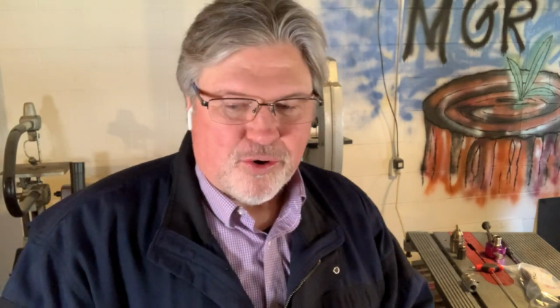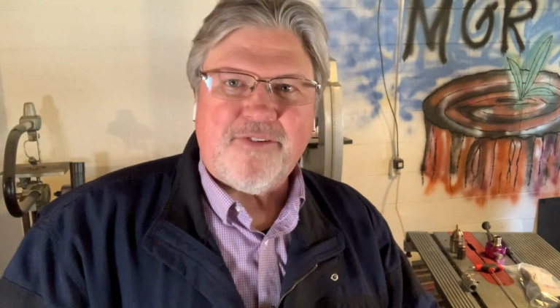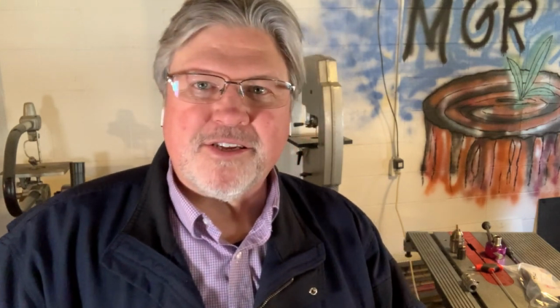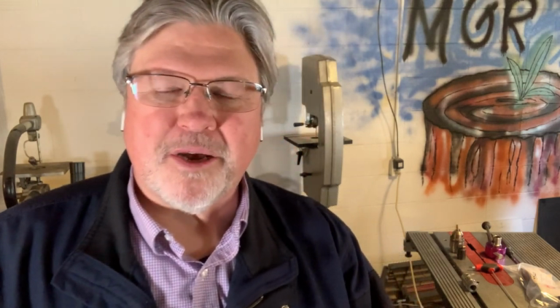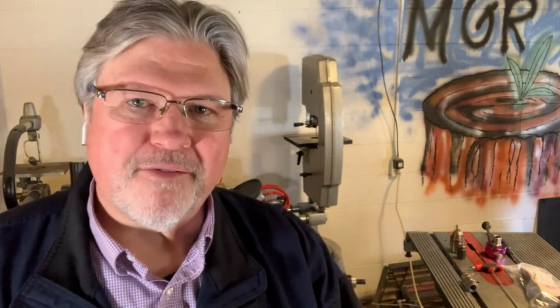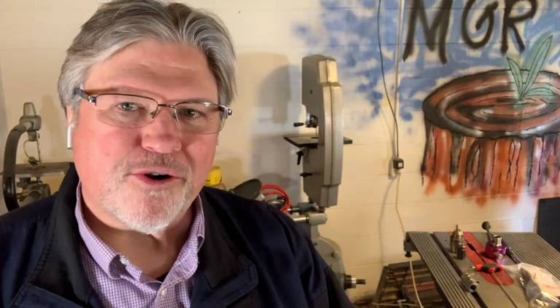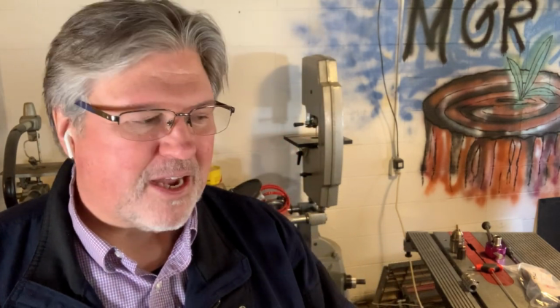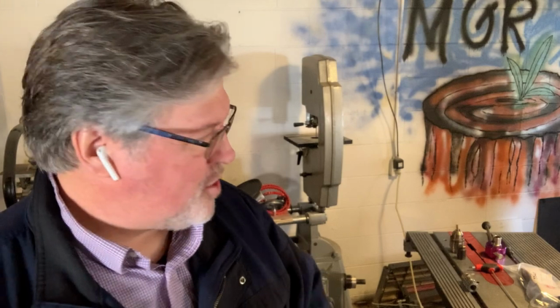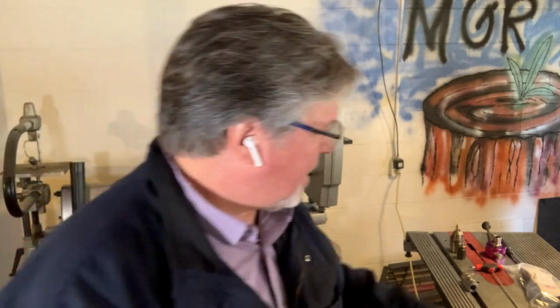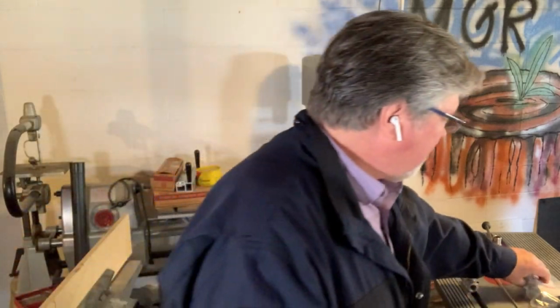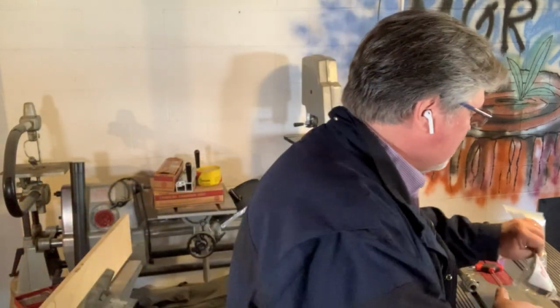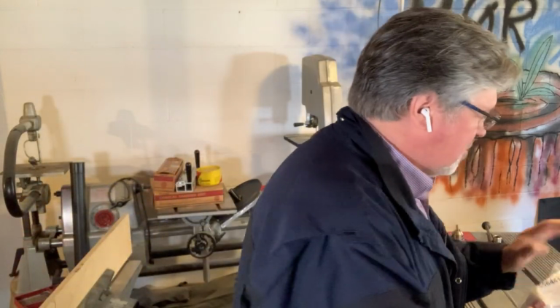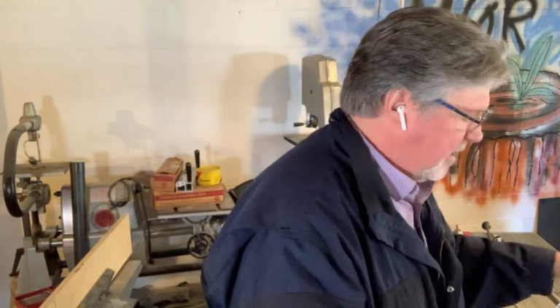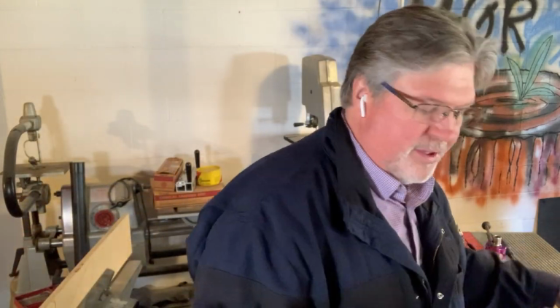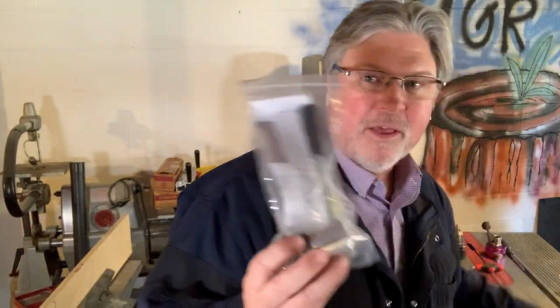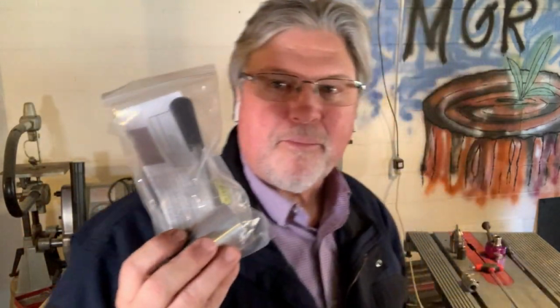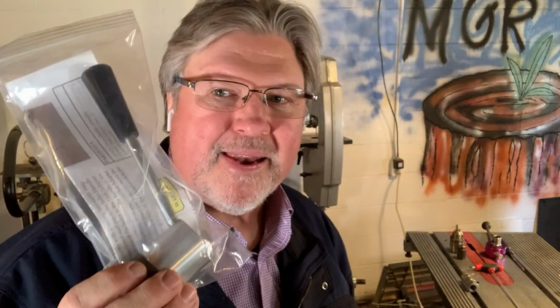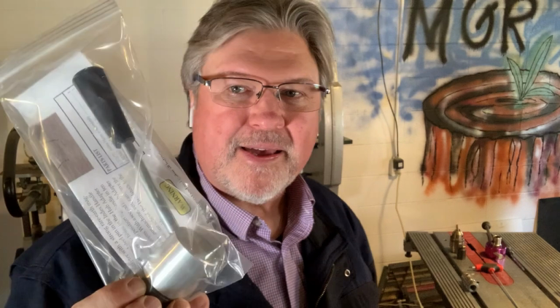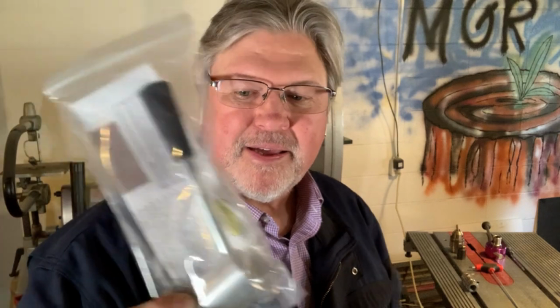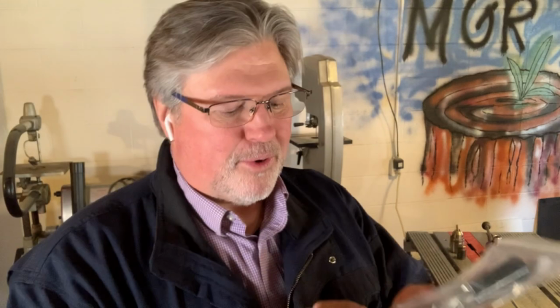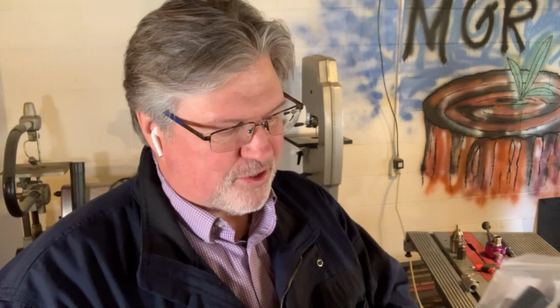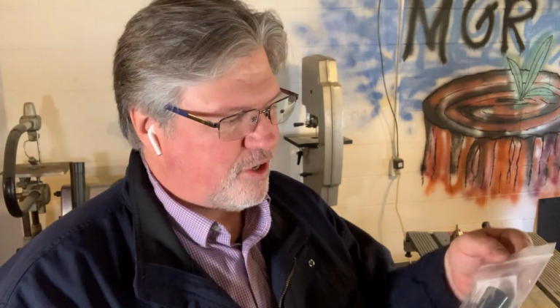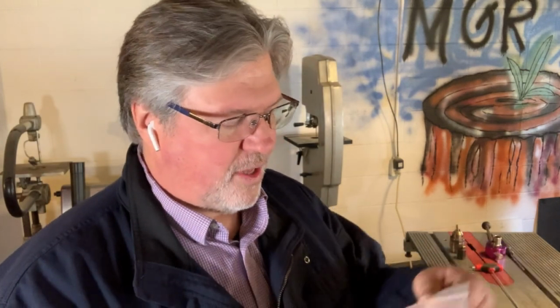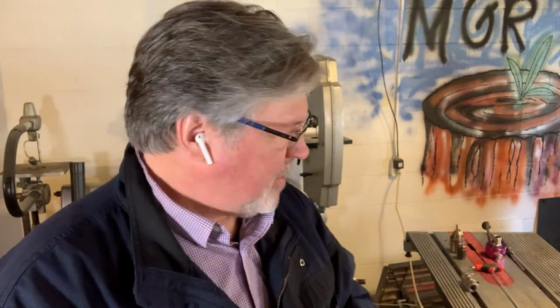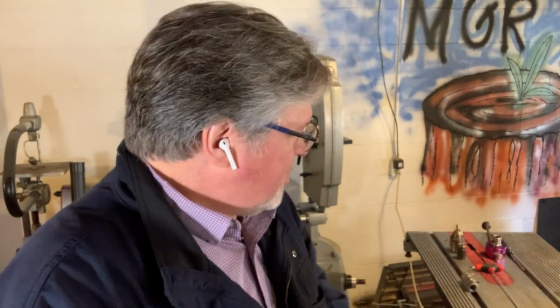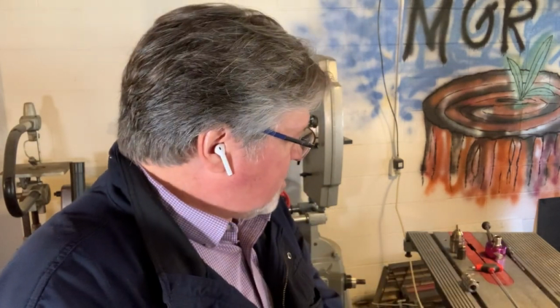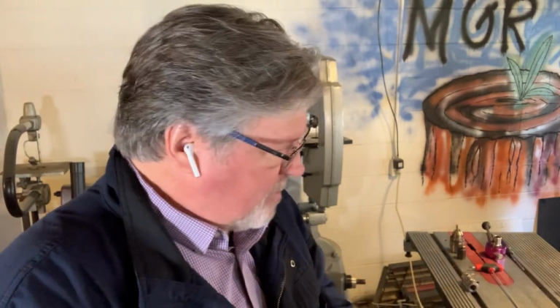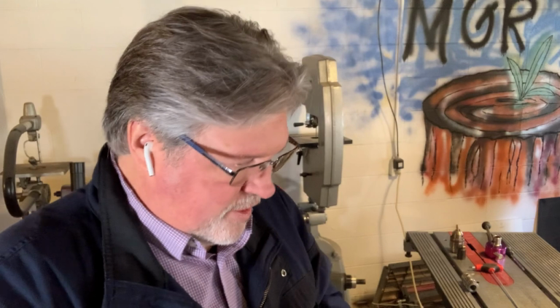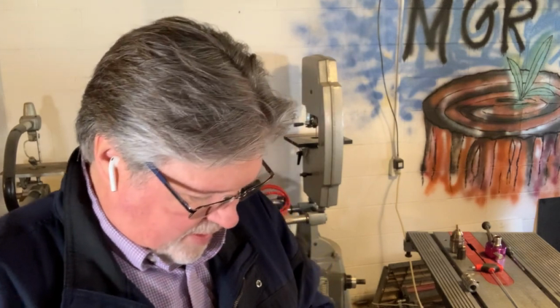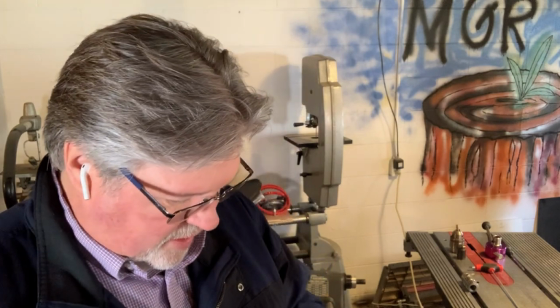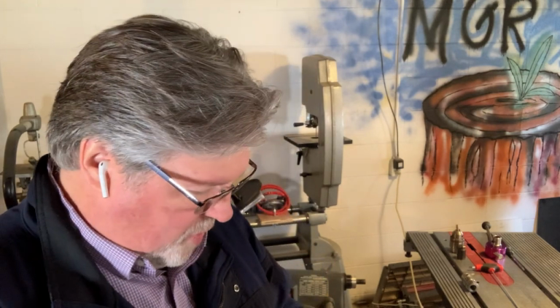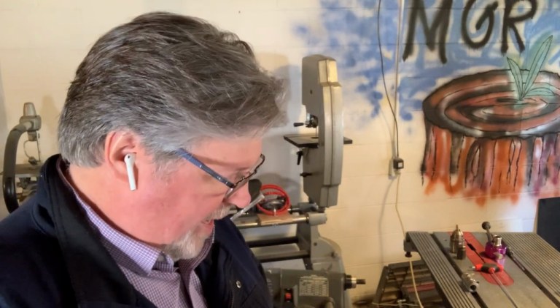Giving in to some viewer recommendations, I have purchased from ShopSmith their magnetic multi-position quill lever. Let's take it out of the package and see what we get.